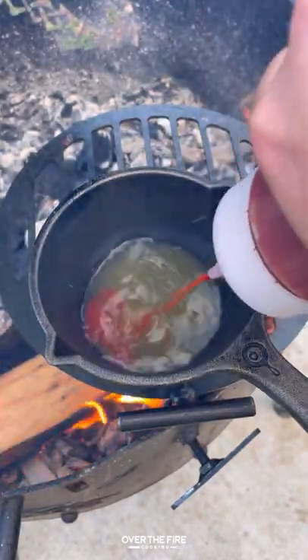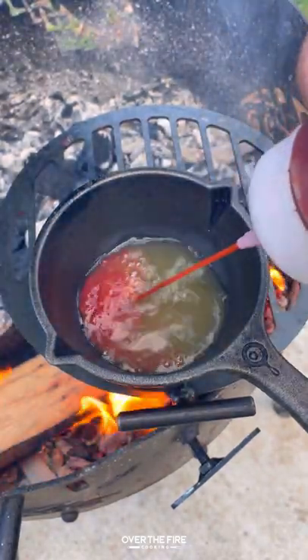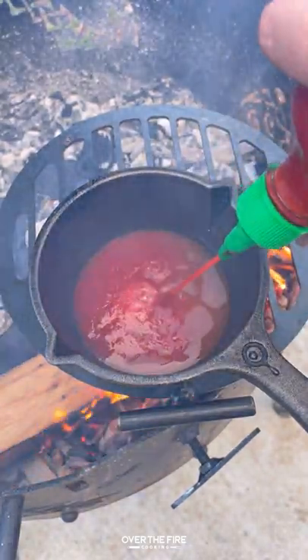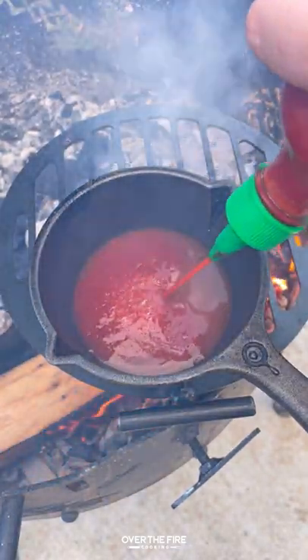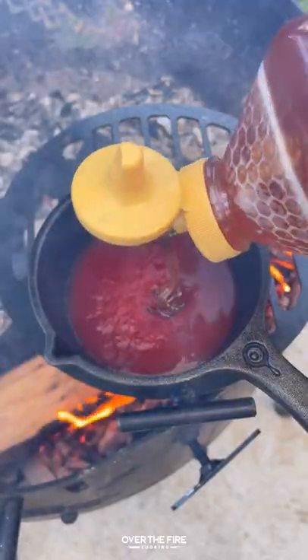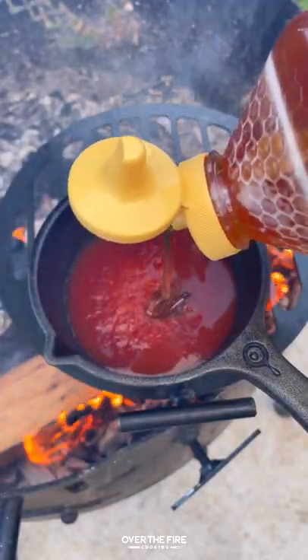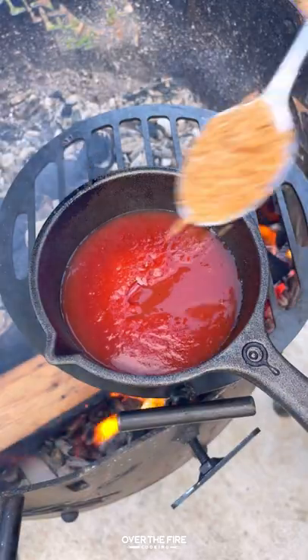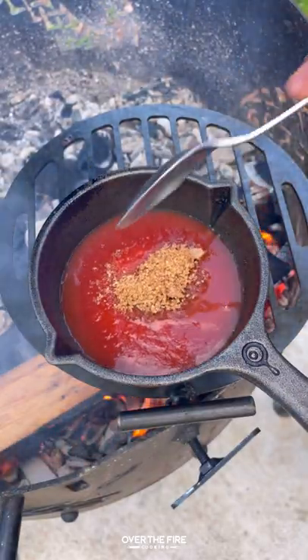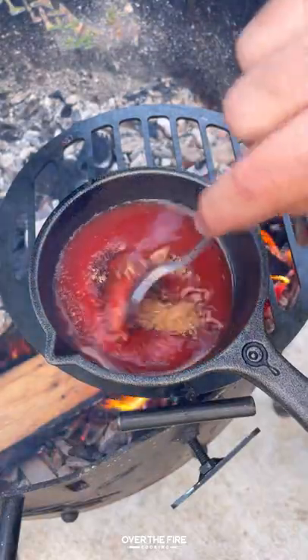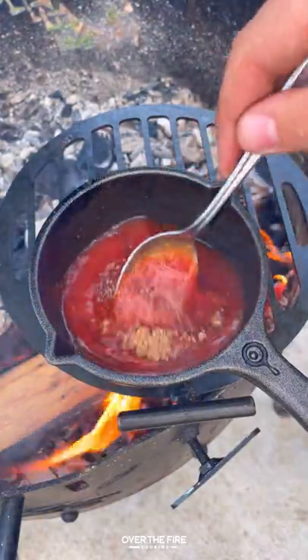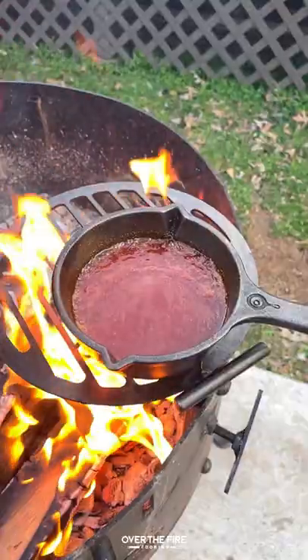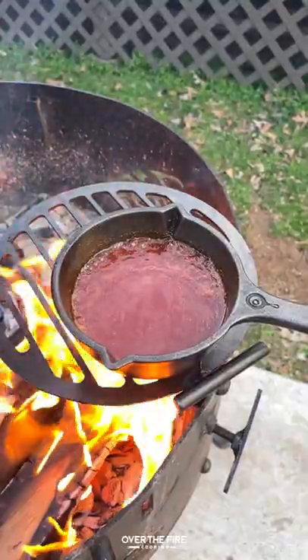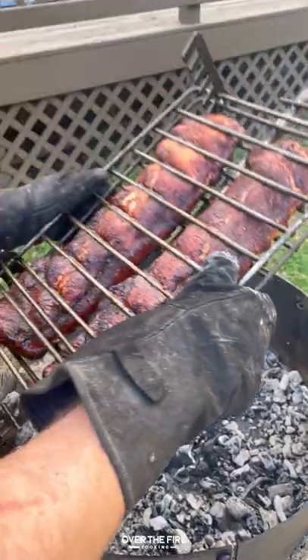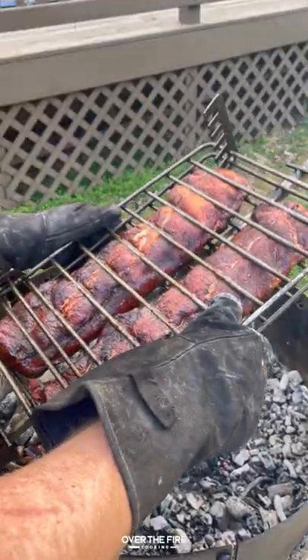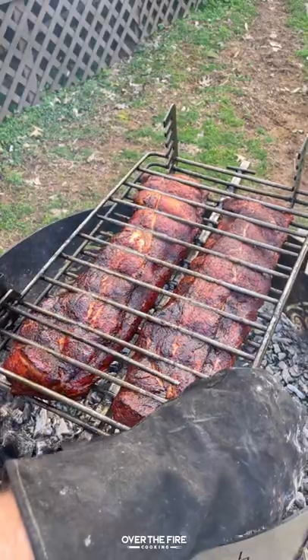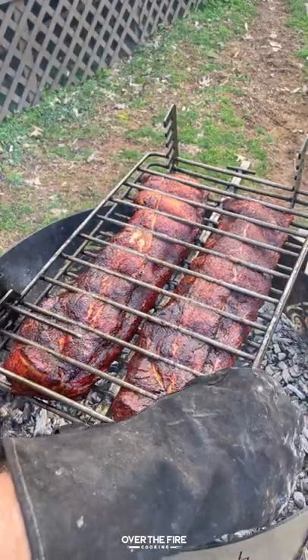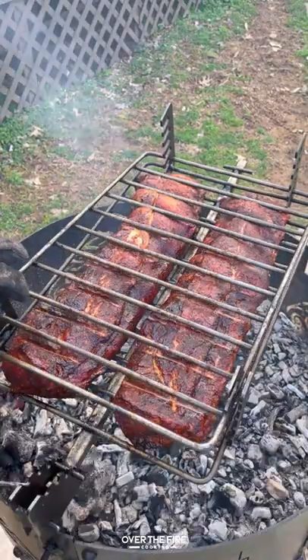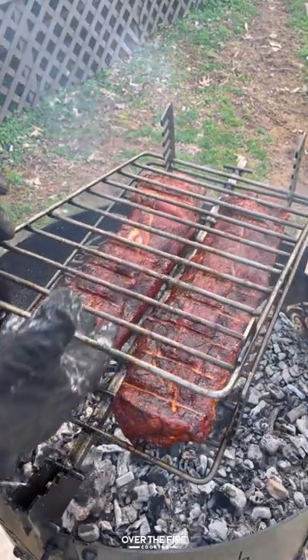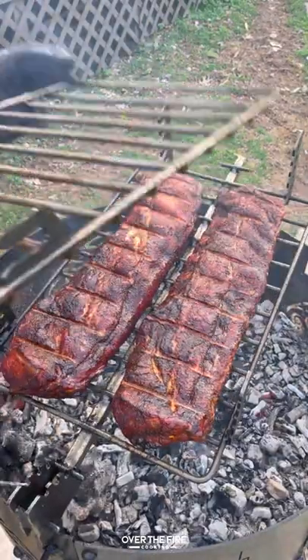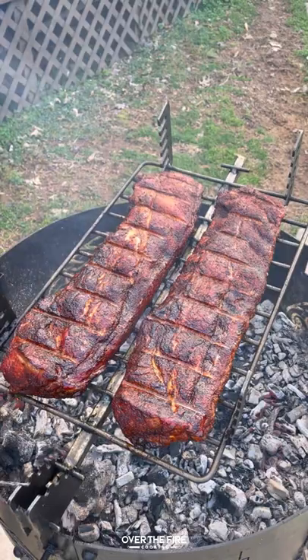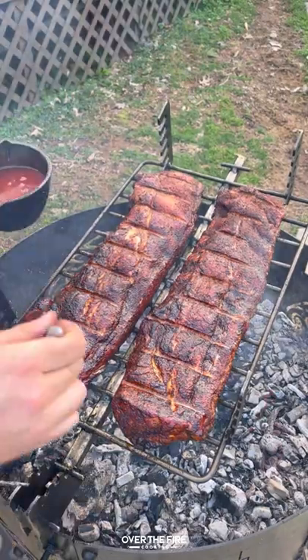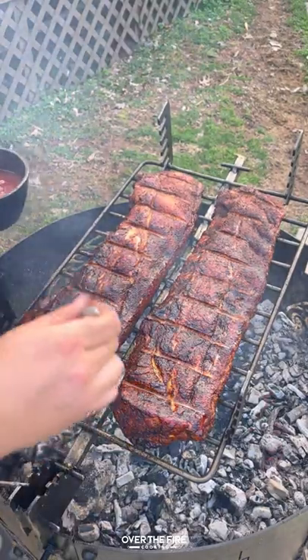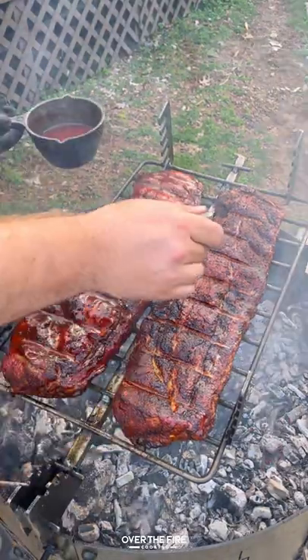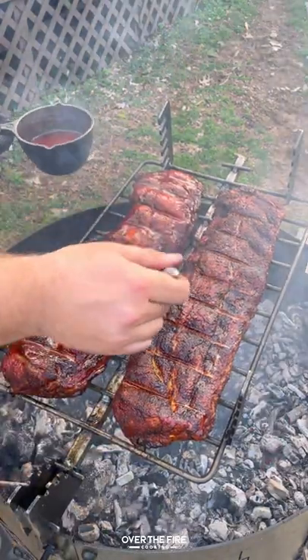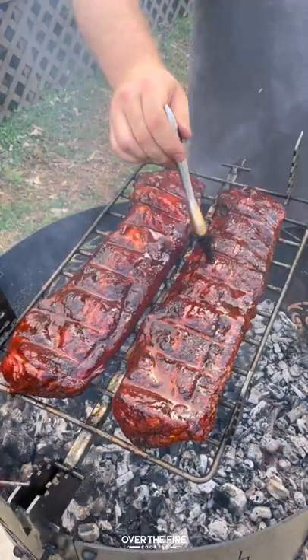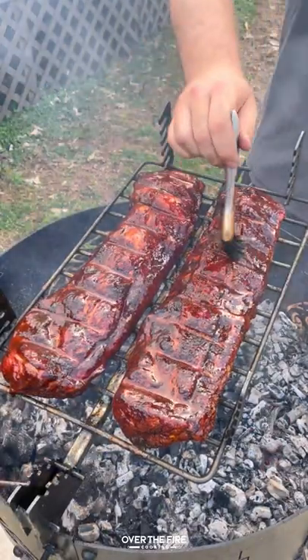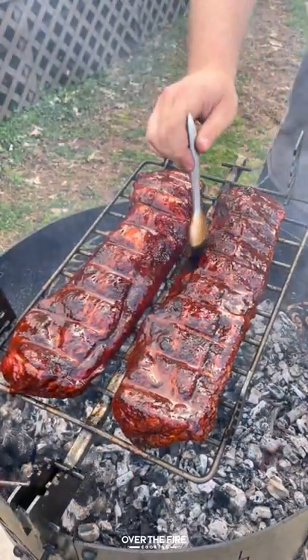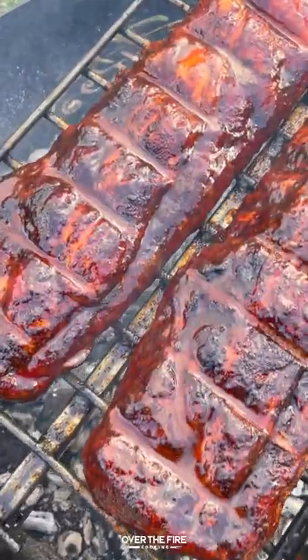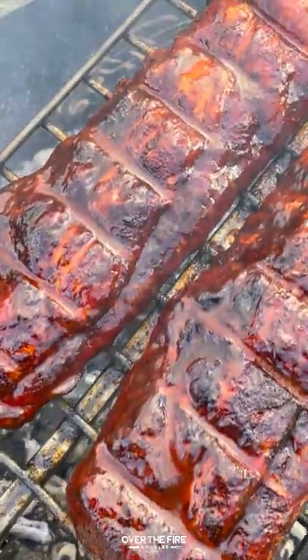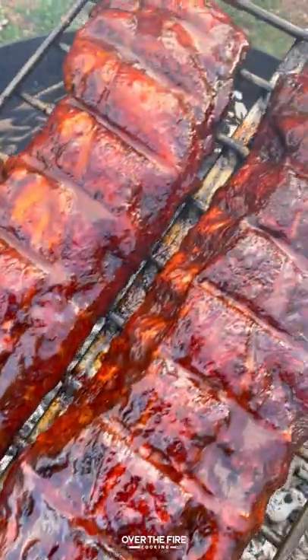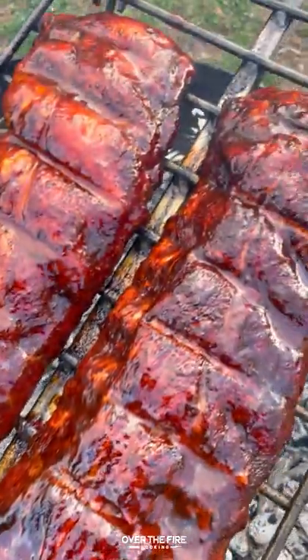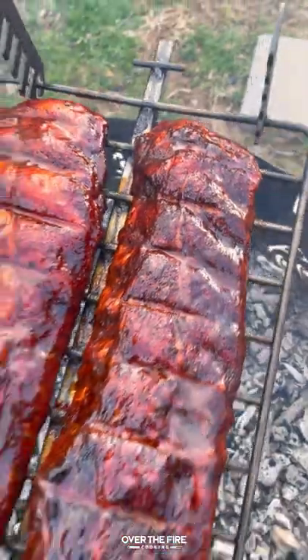It's sweet, it's spicy, it has a little bit of that pineapple juice in there, so you know it's going to be delicious. Once these guys are ready to go, we'll pull them out of the grilling basket and glaze them up with the barbecue sauce.